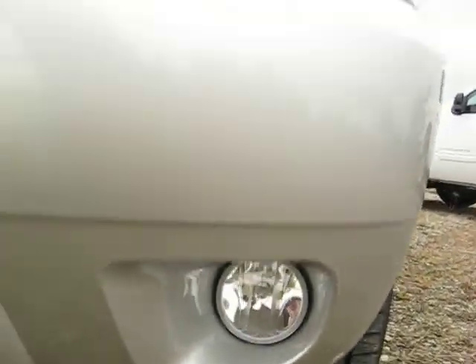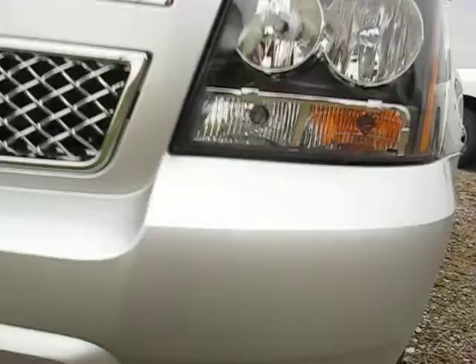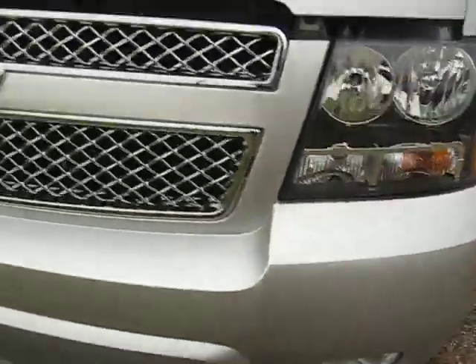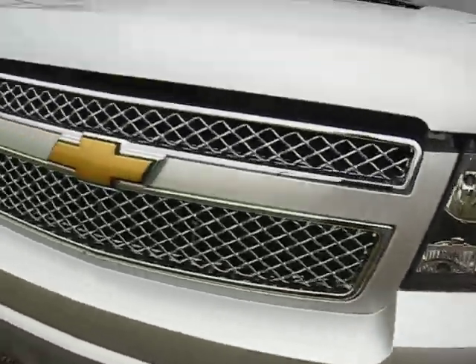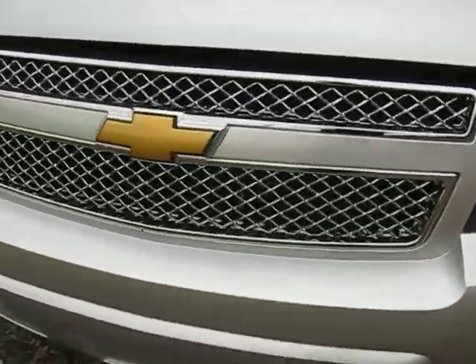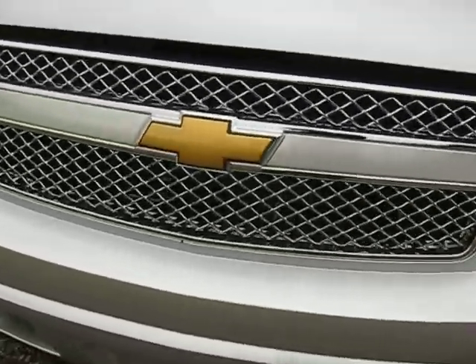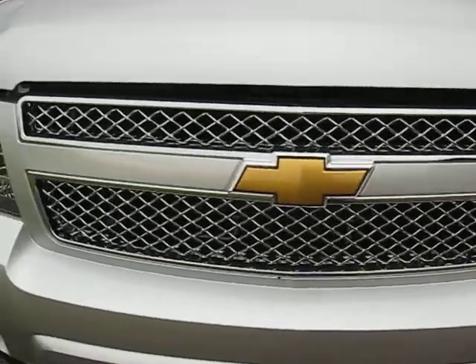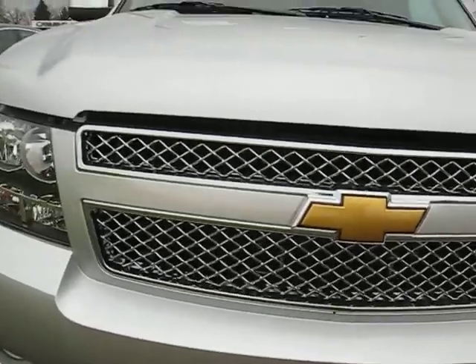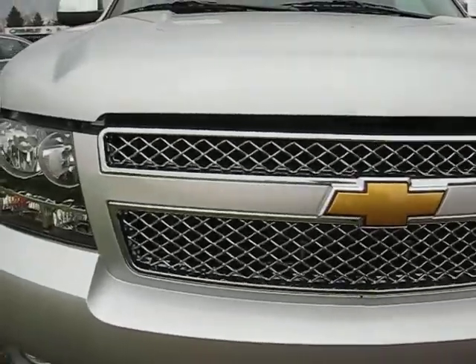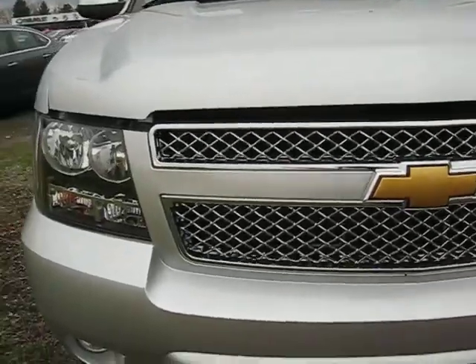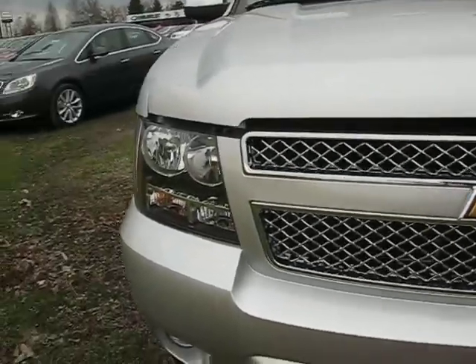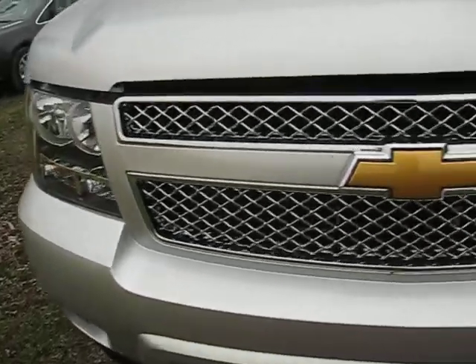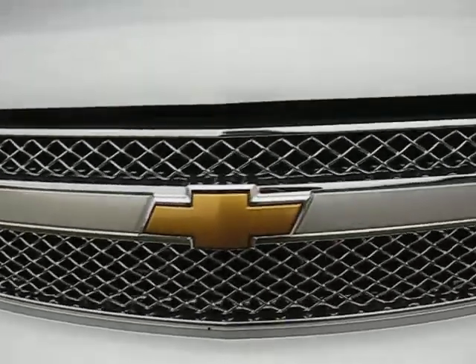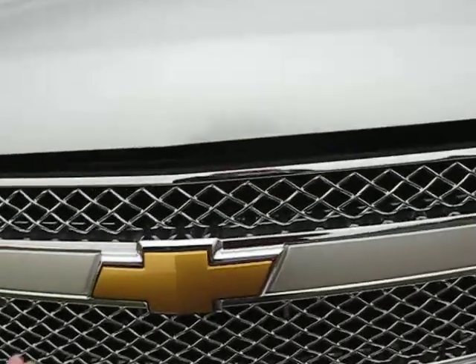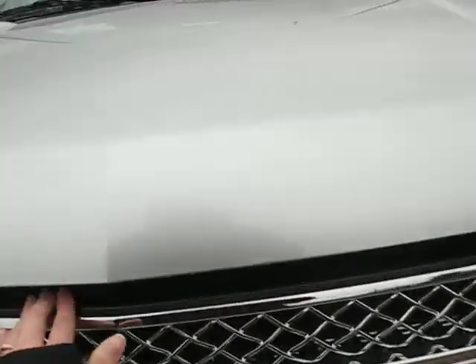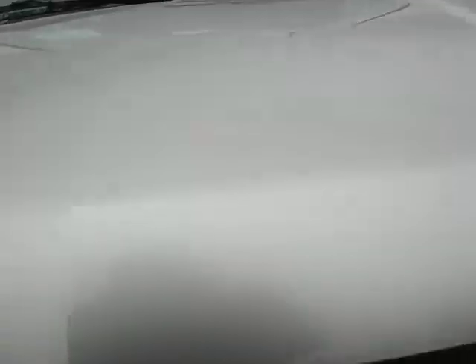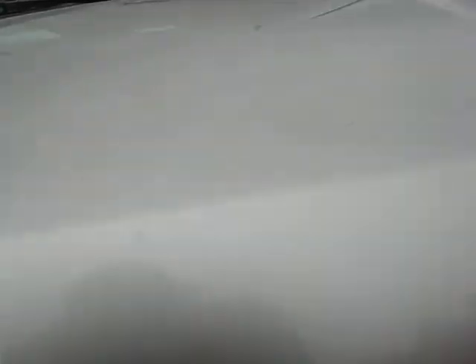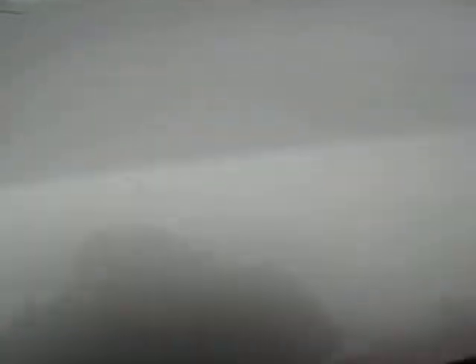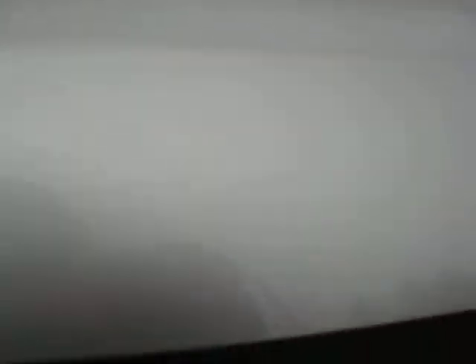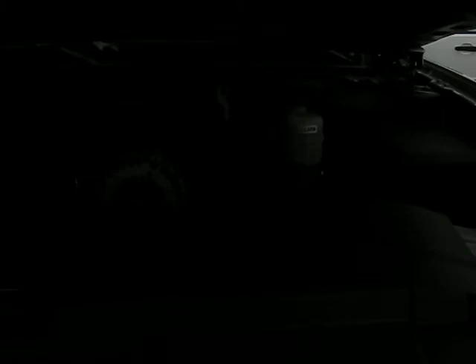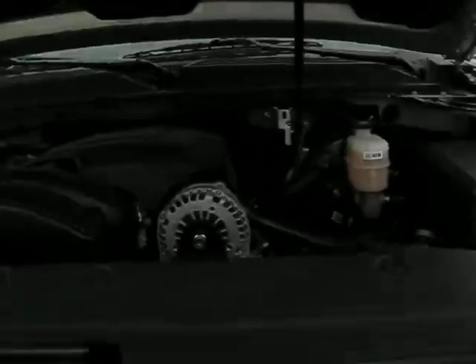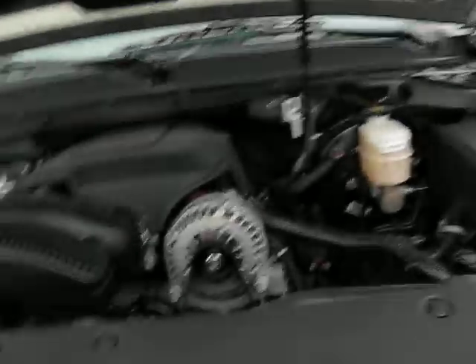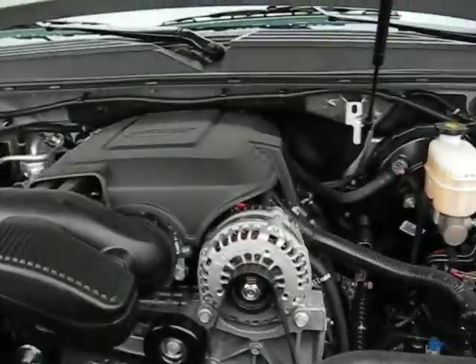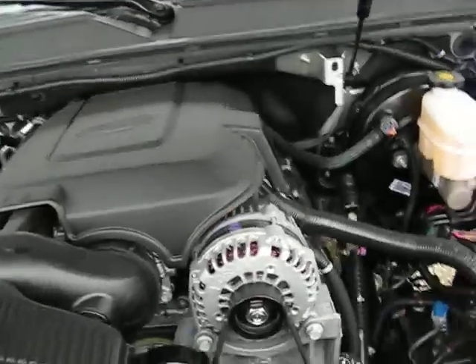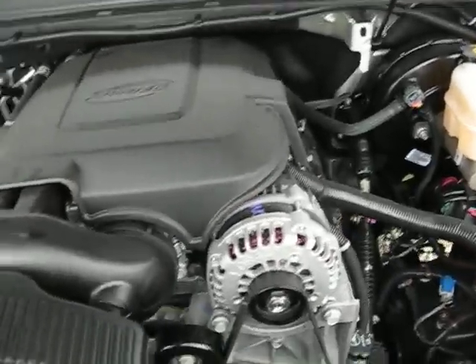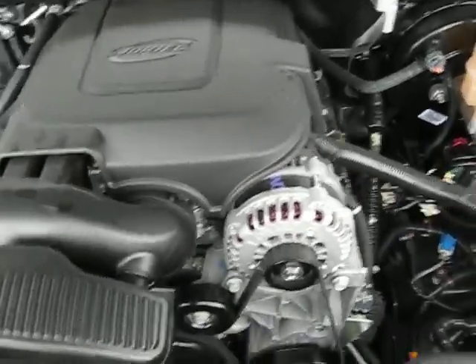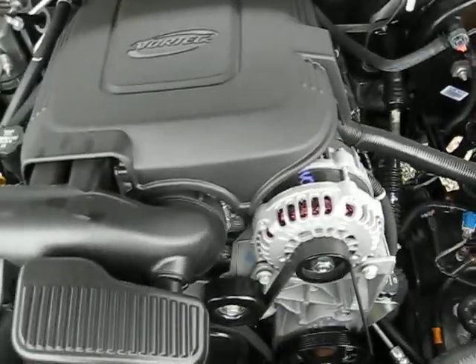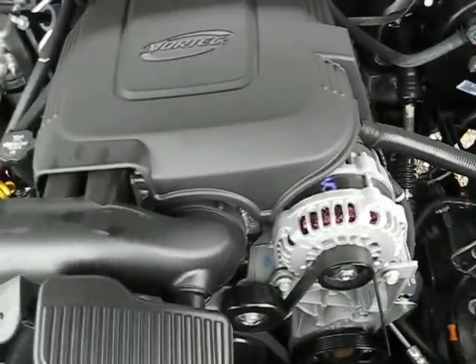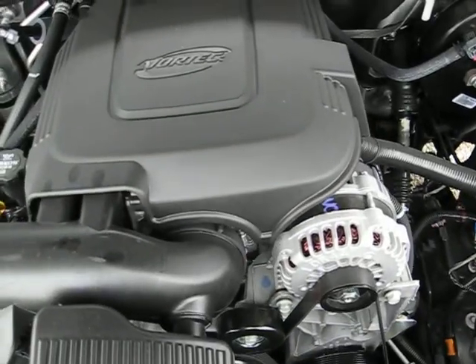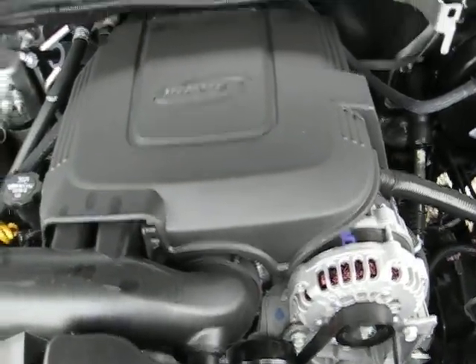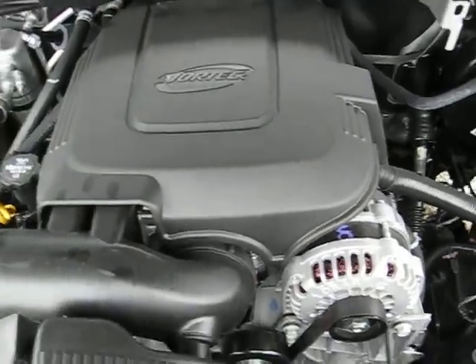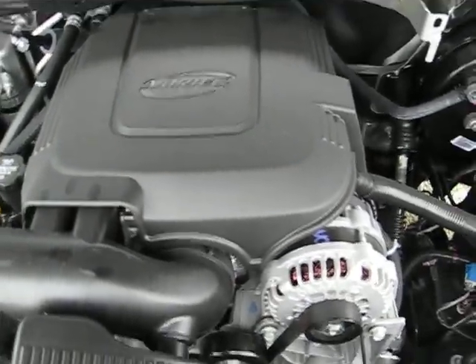Pop open it and show you the Vortec engine.